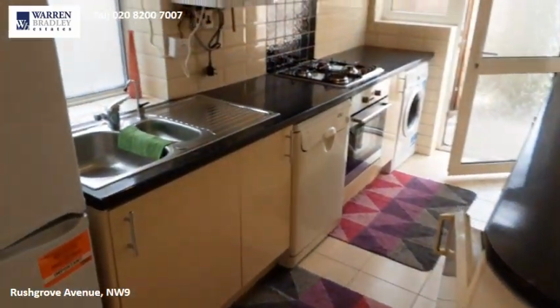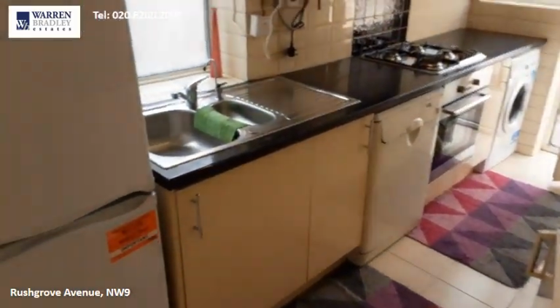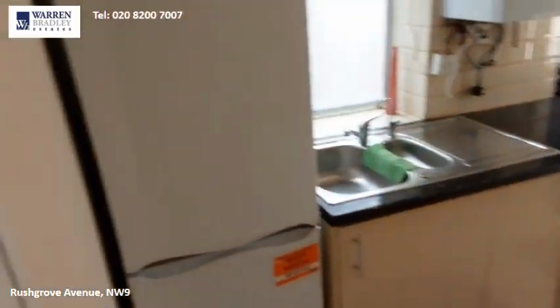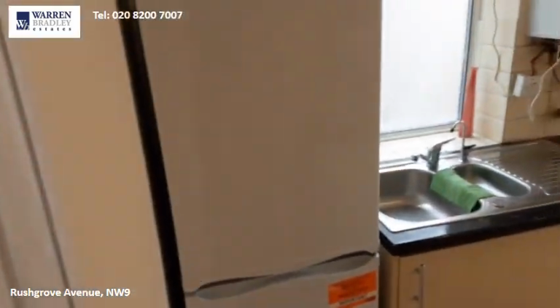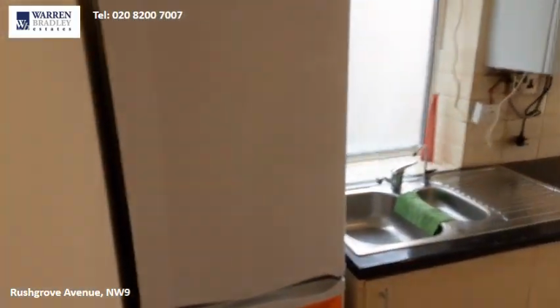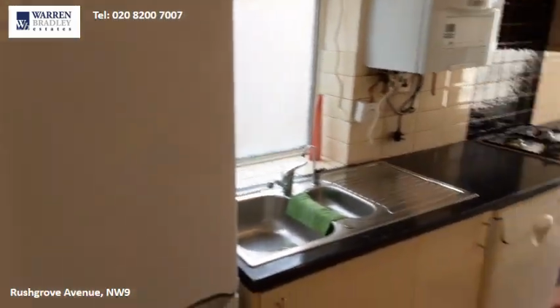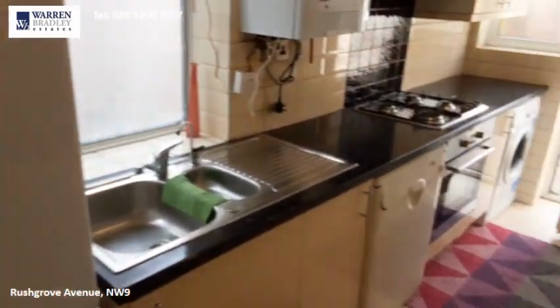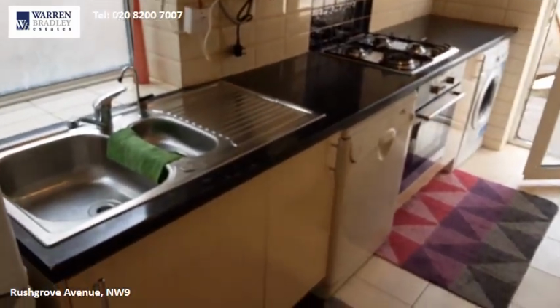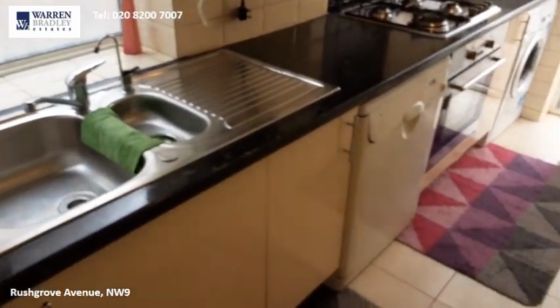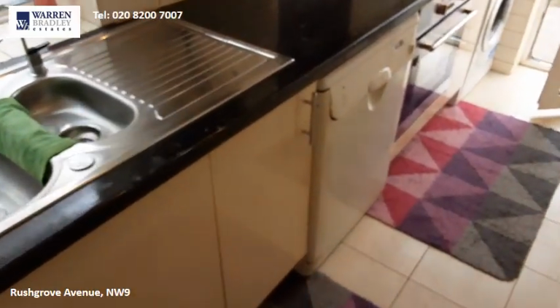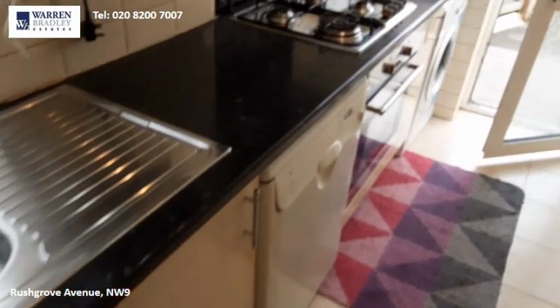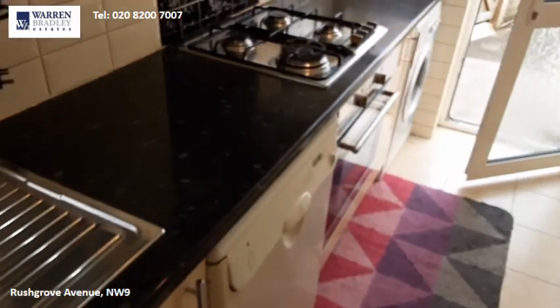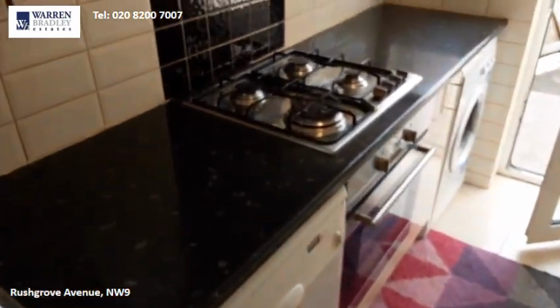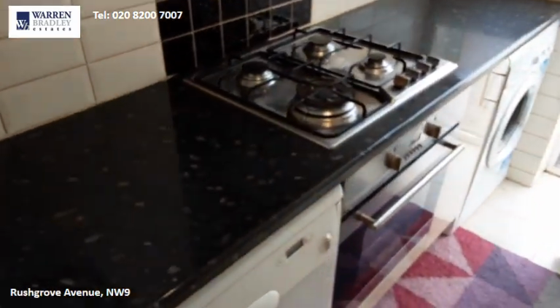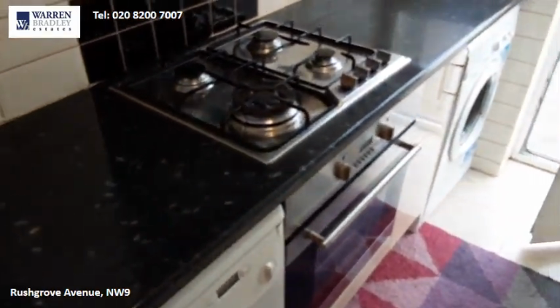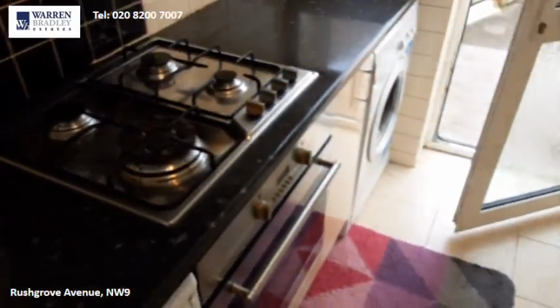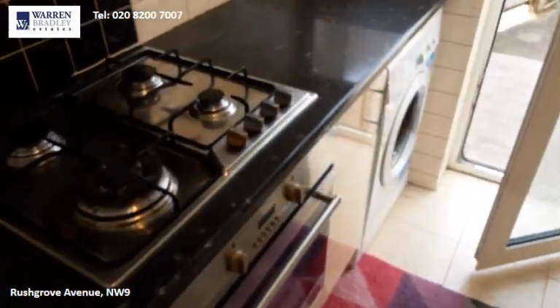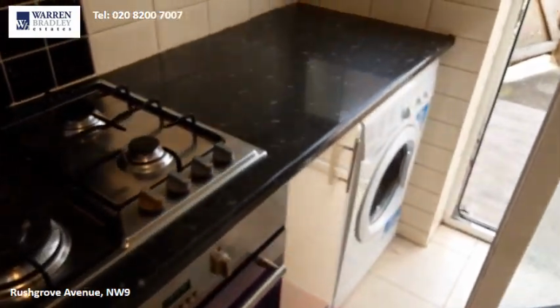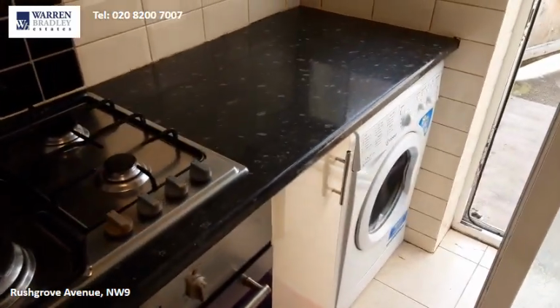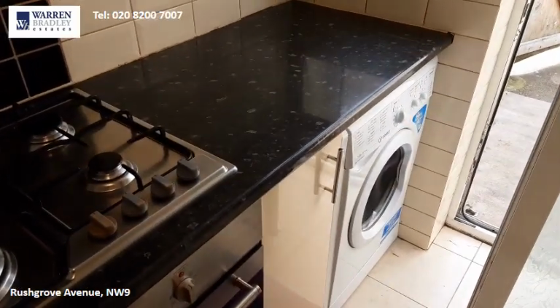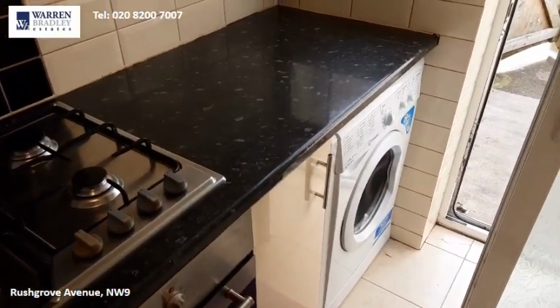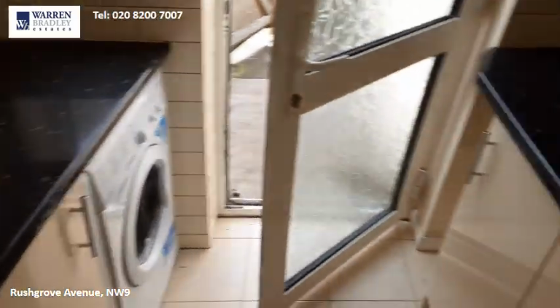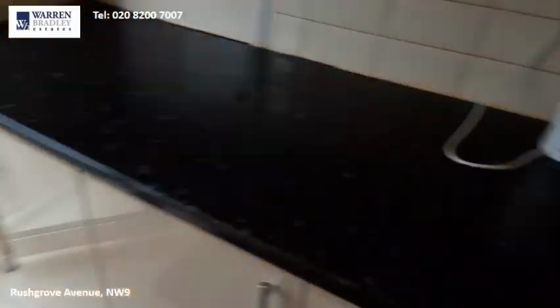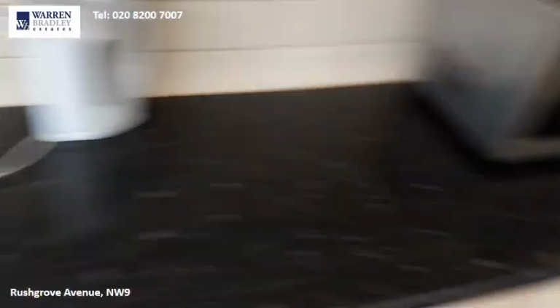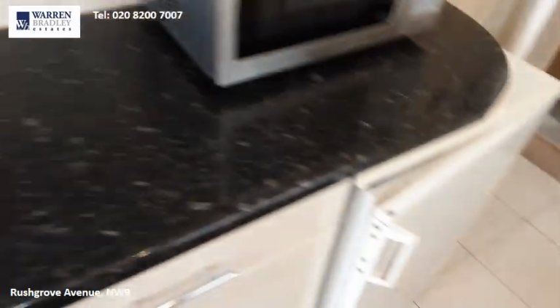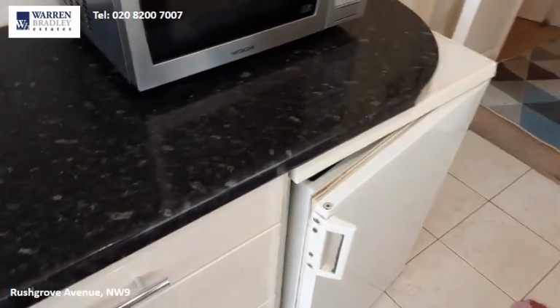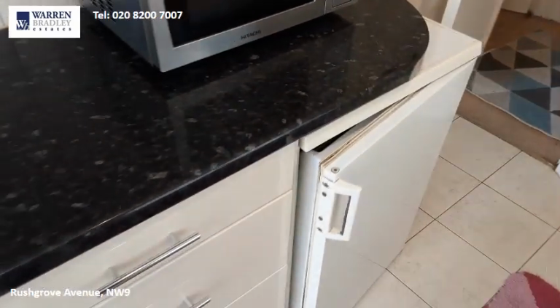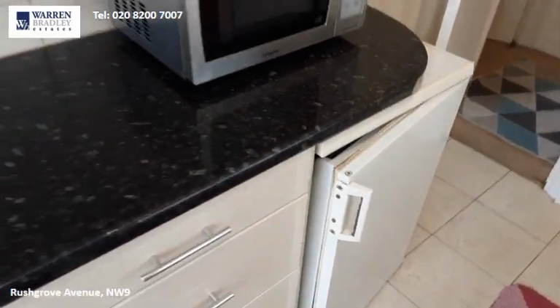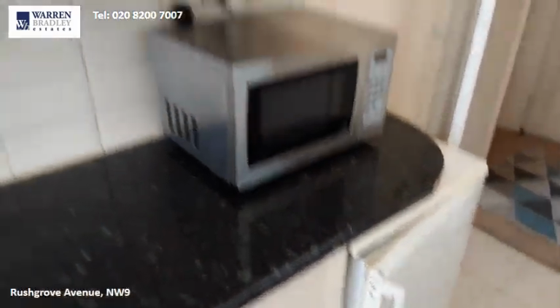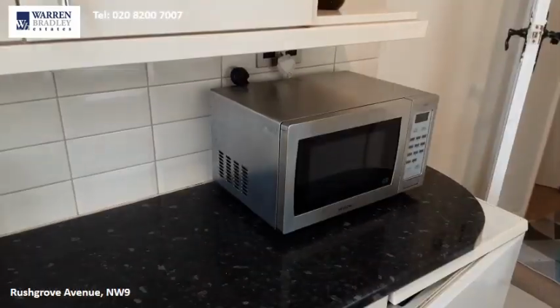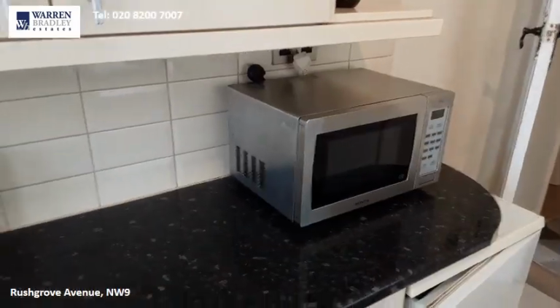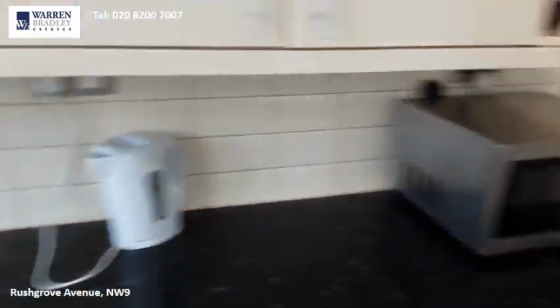The kitchen is in good condition, with a fridge freezer, dishwasher, integrated oven and gas hob, washing machine, additional fridge, and microwave.